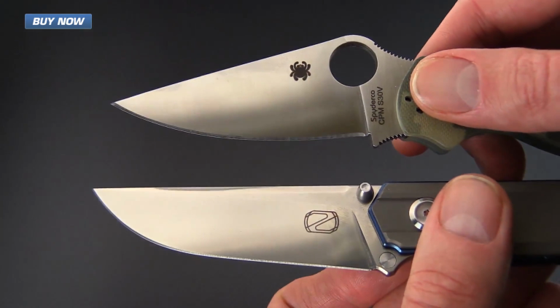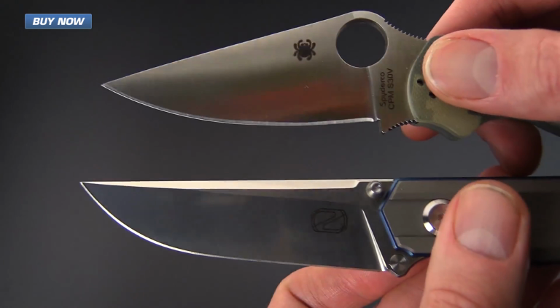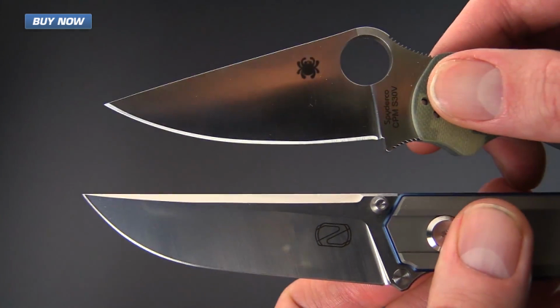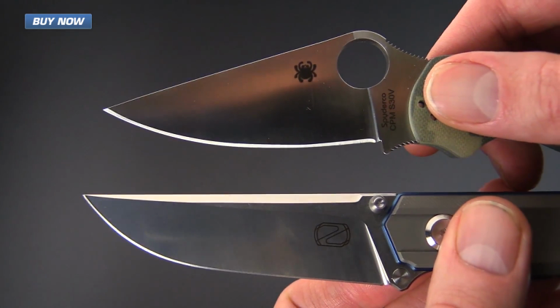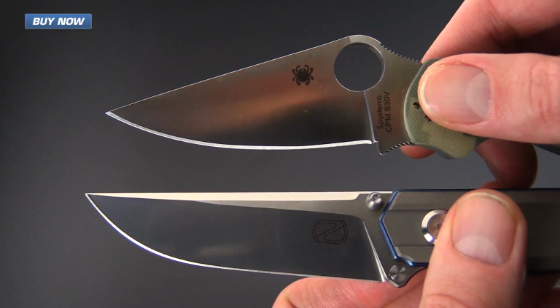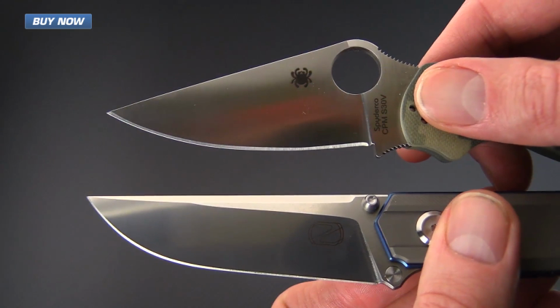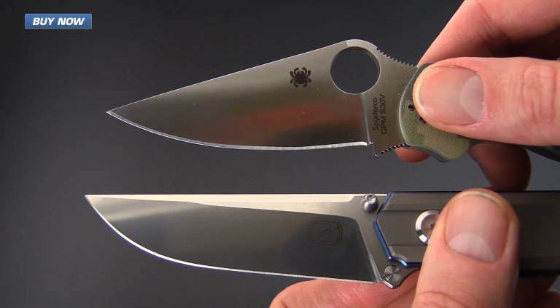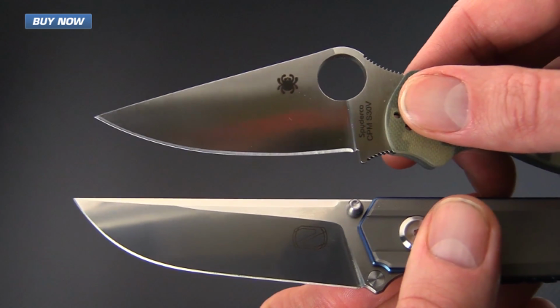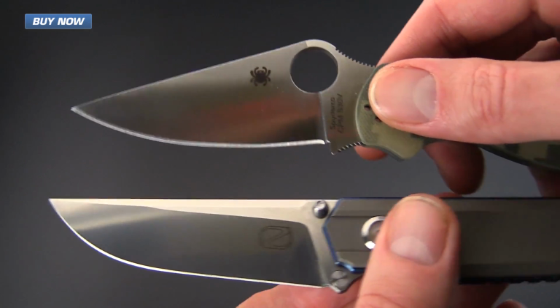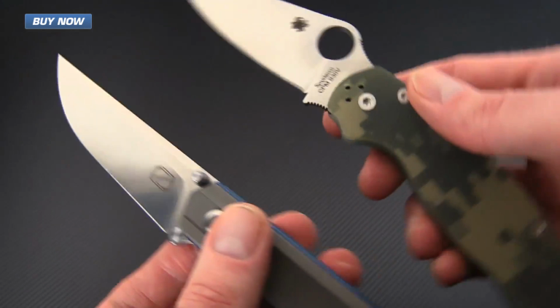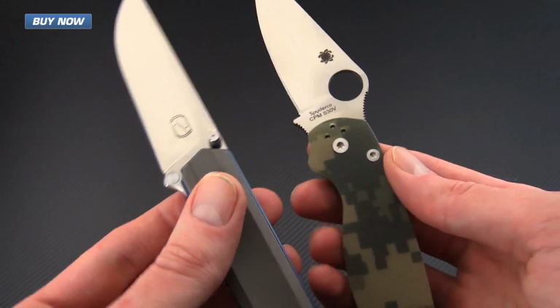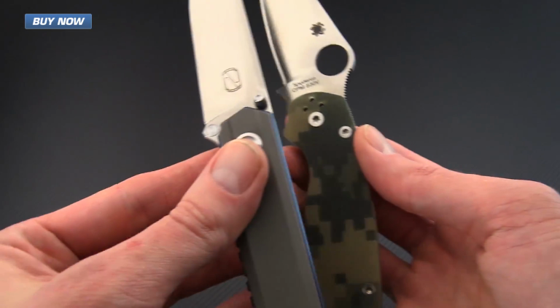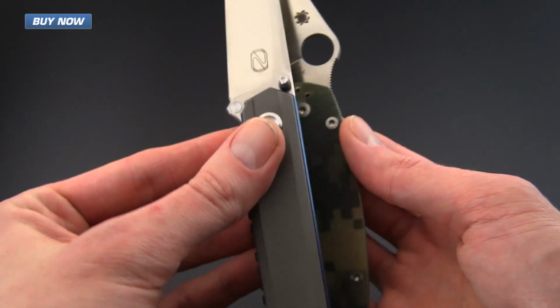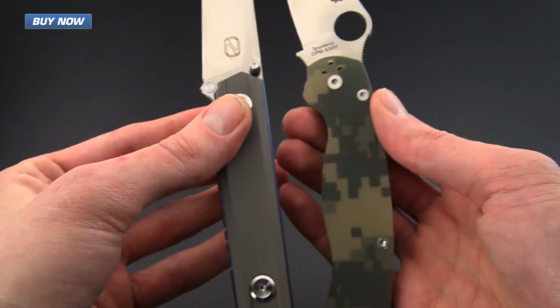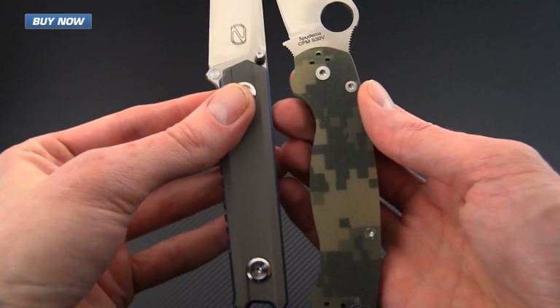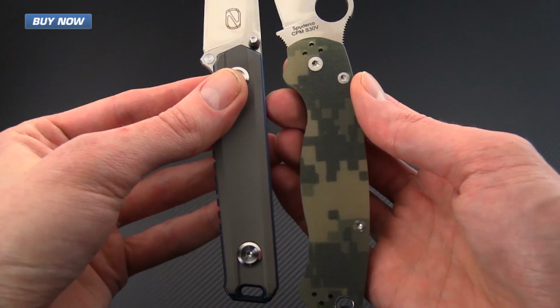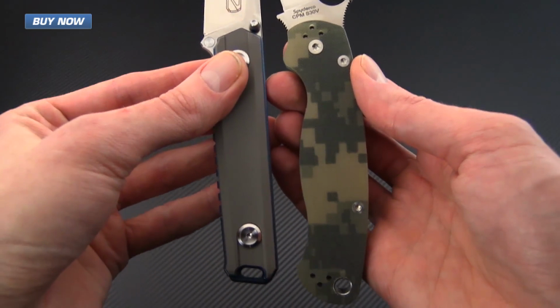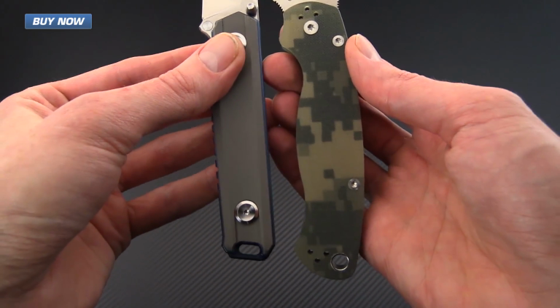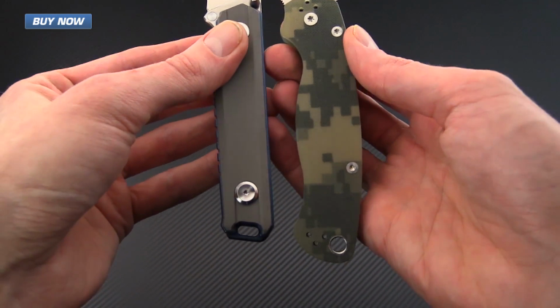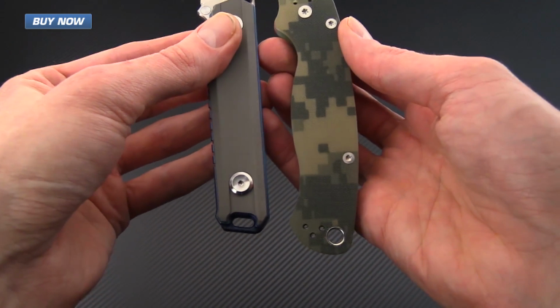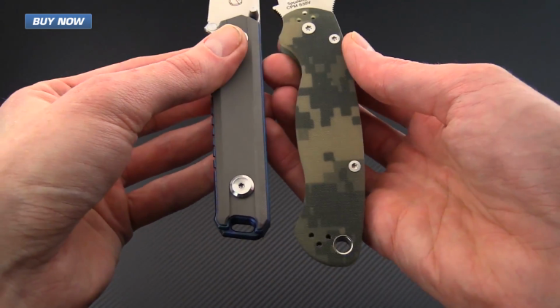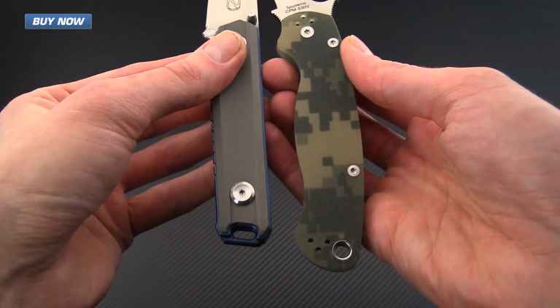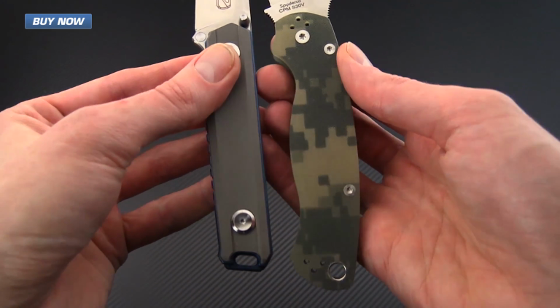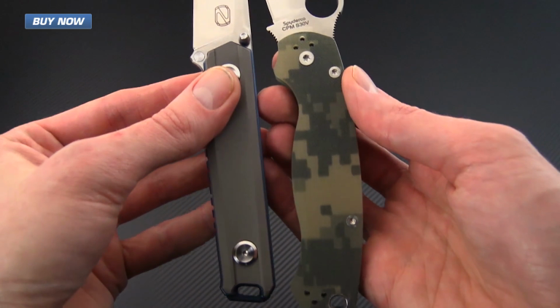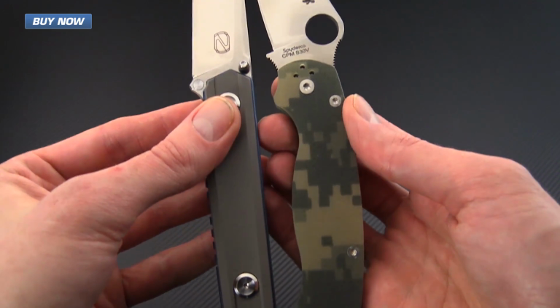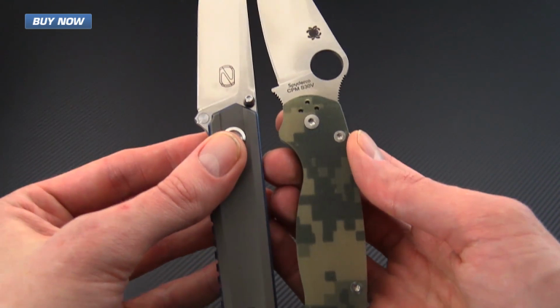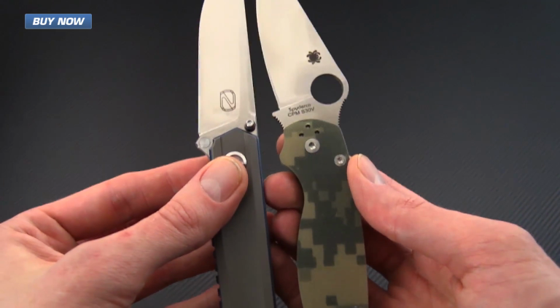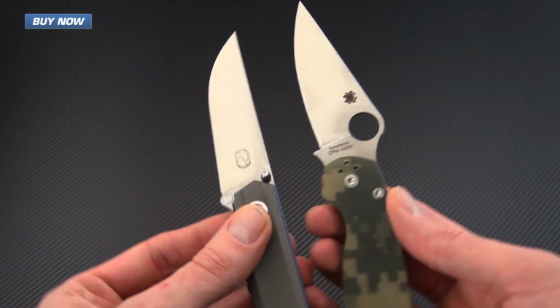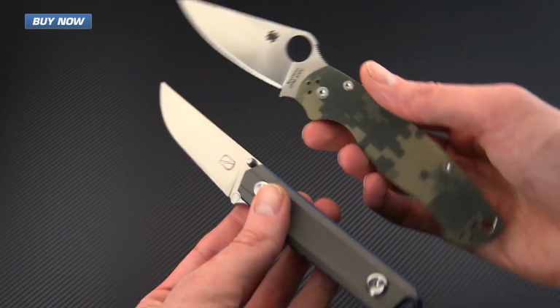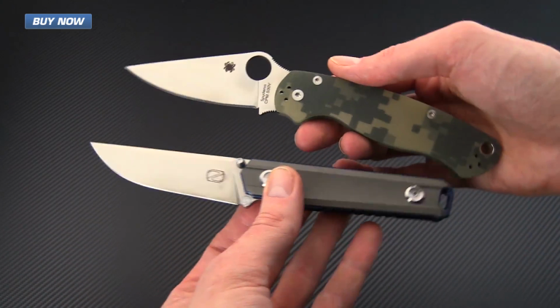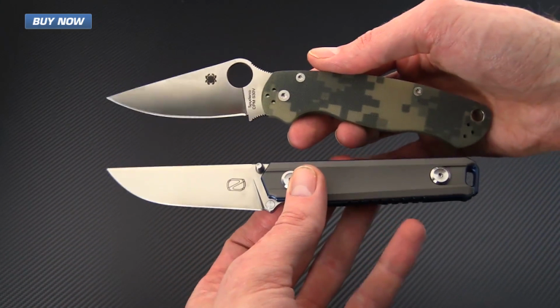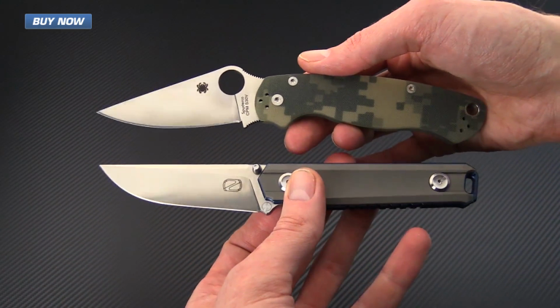Here we've got the handles again so you can see the difference in that handle length. But overall these knives are fairly similar in size, and they're both going to be excellent EDC options.